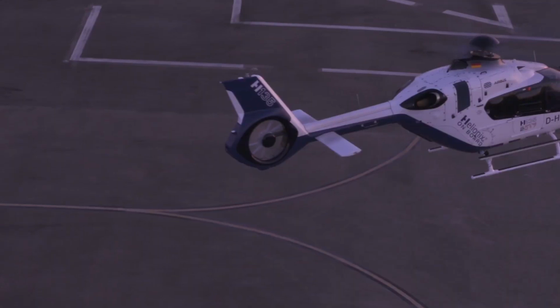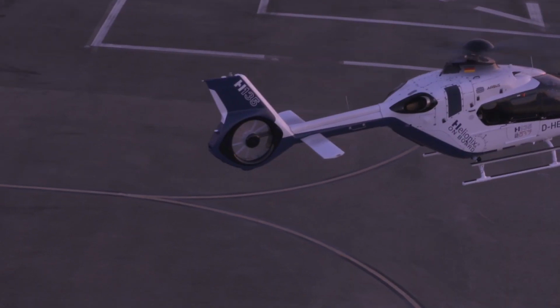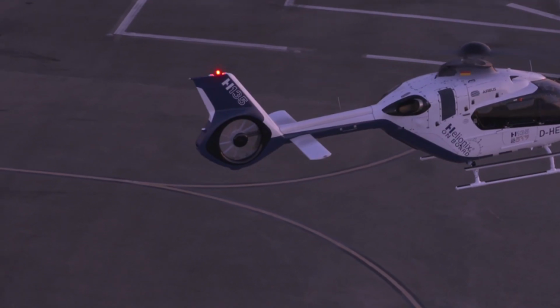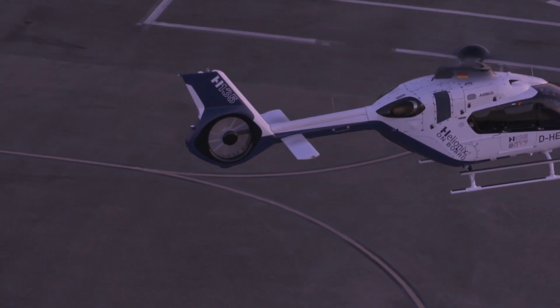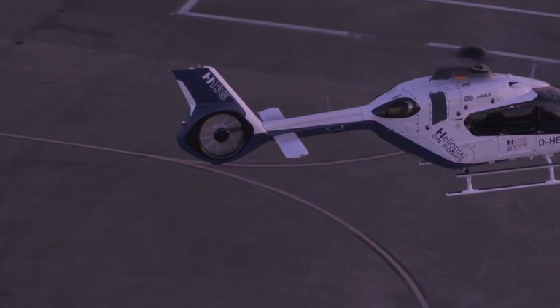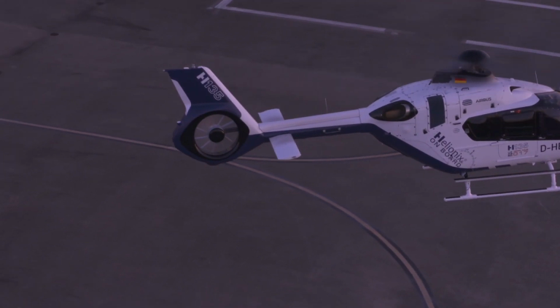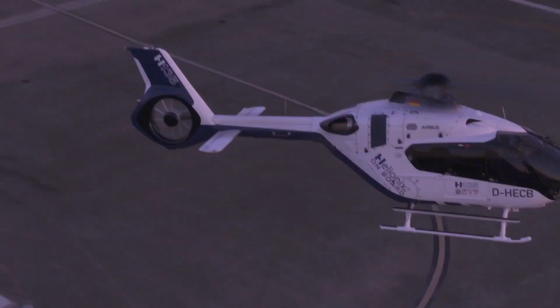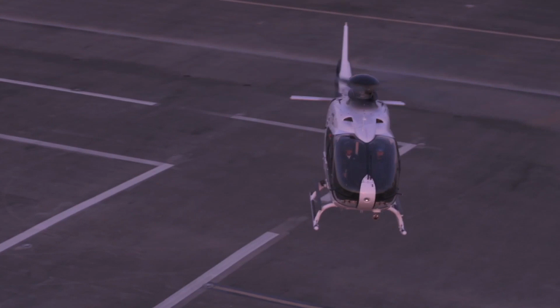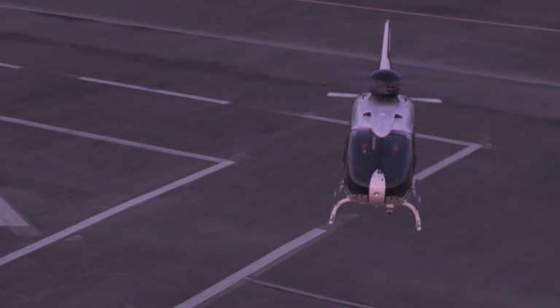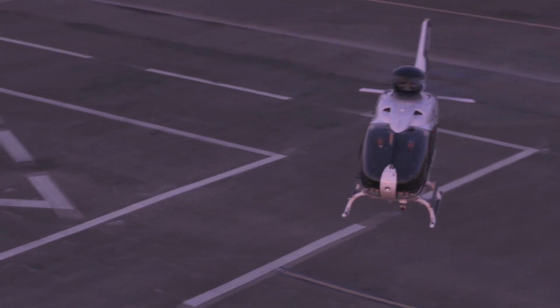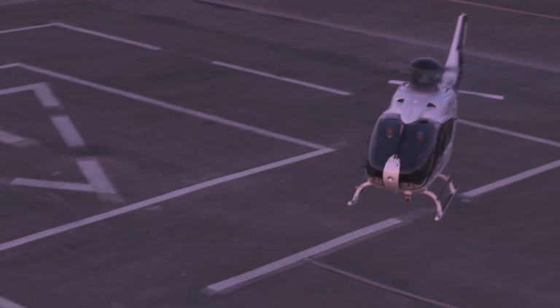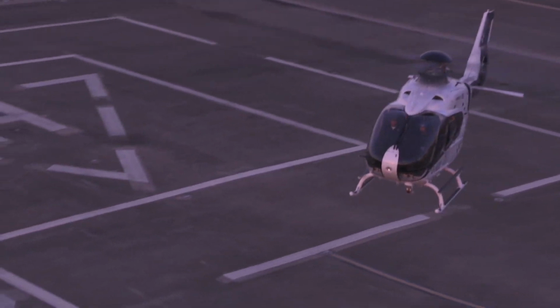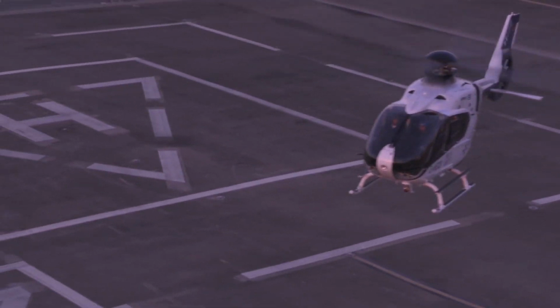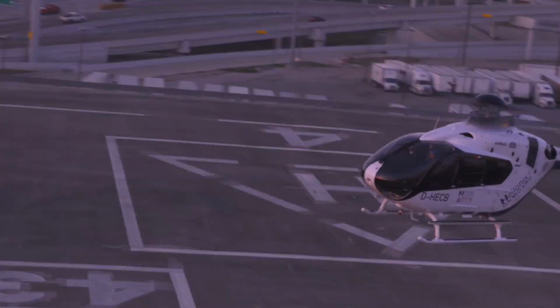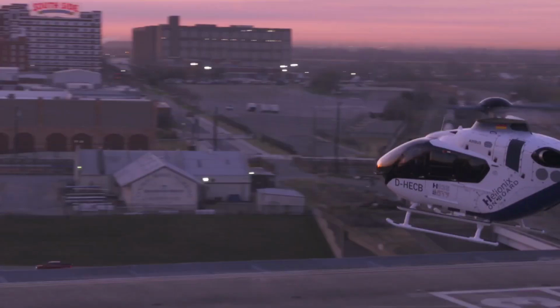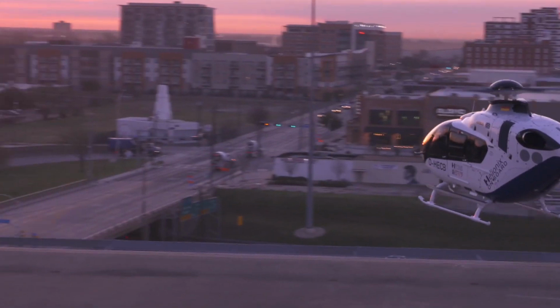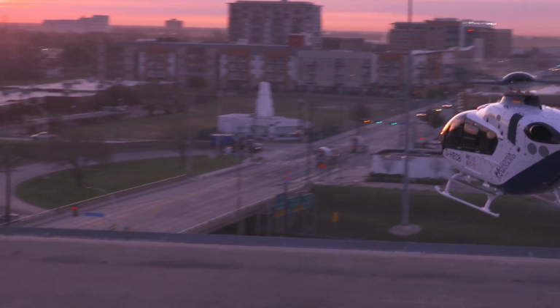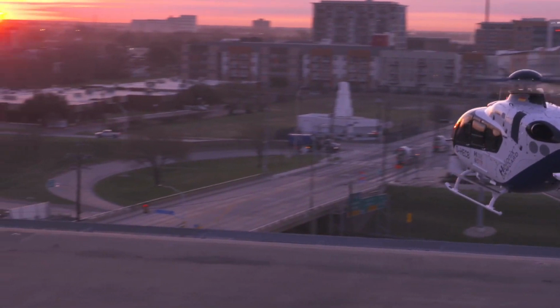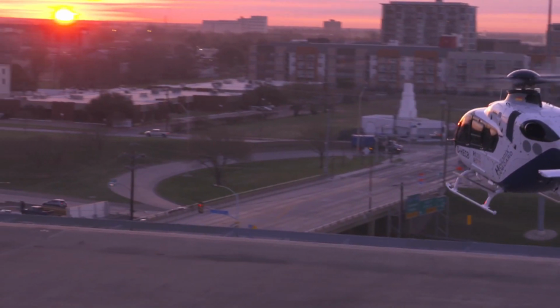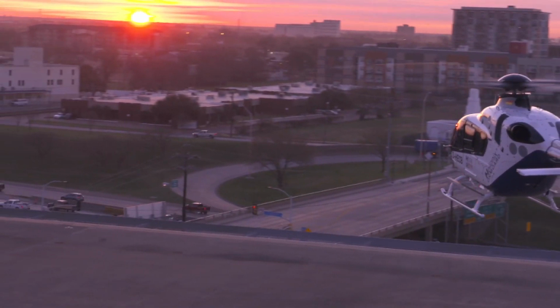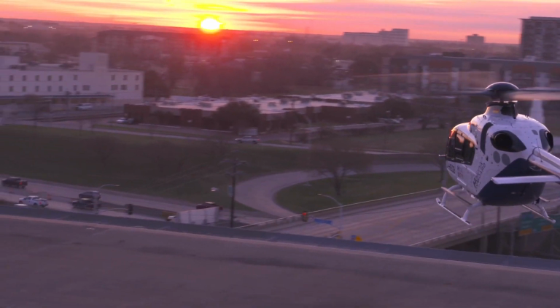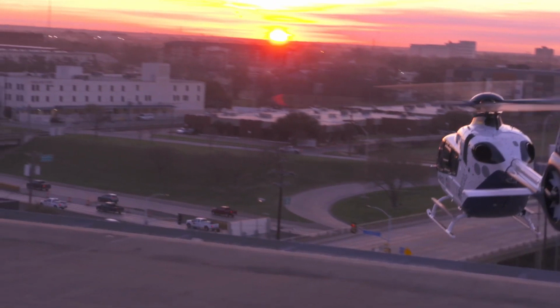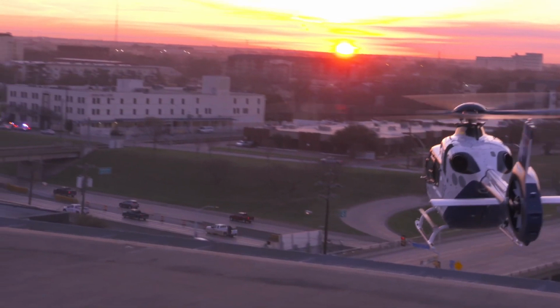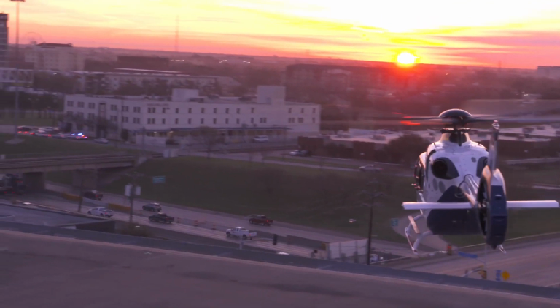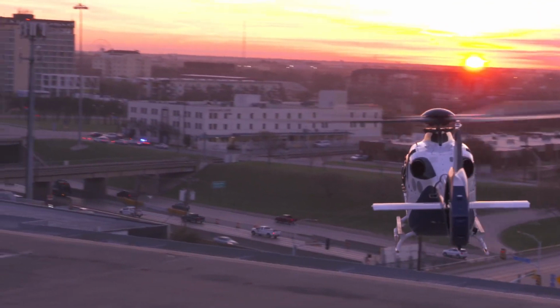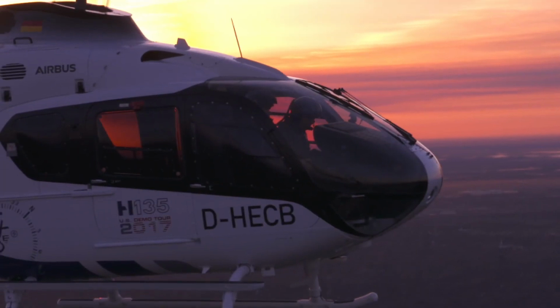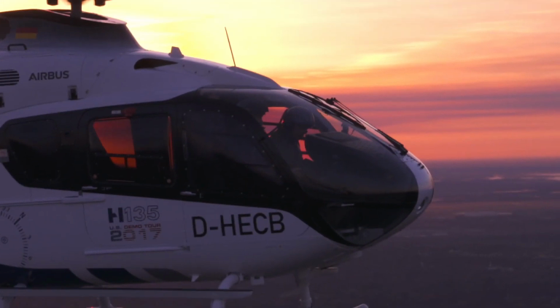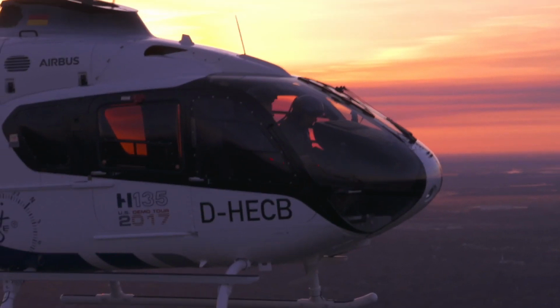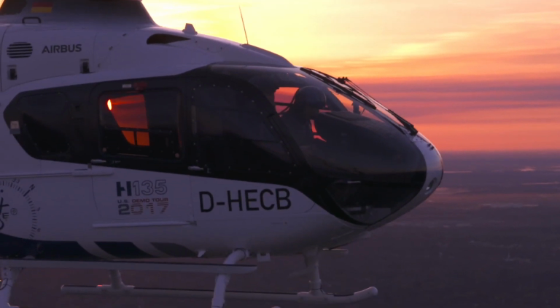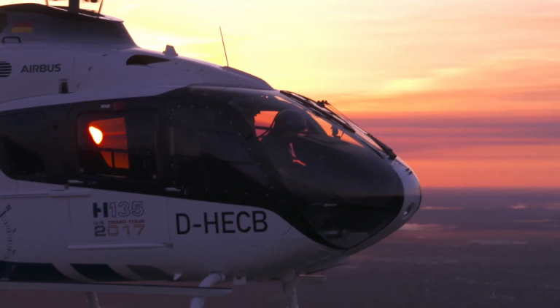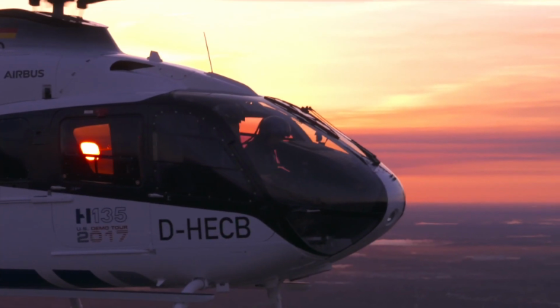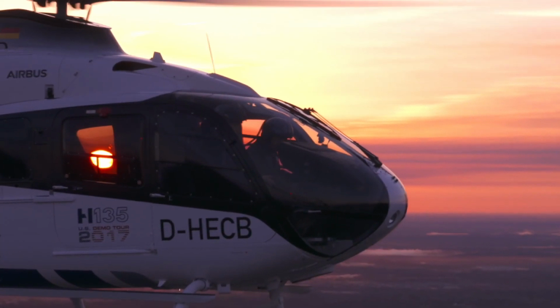The maximum range is 633 km, the maximum altitude is 2,195 m, while the maximum endurance time can go up to 3 hours and 36 minutes.